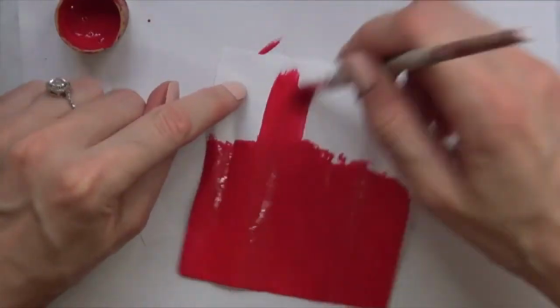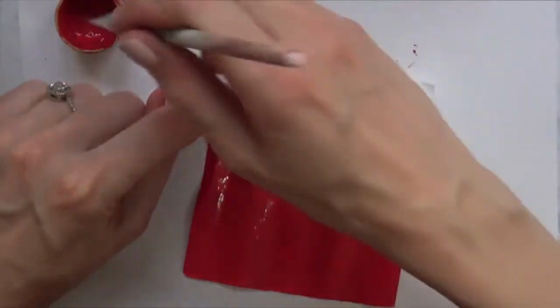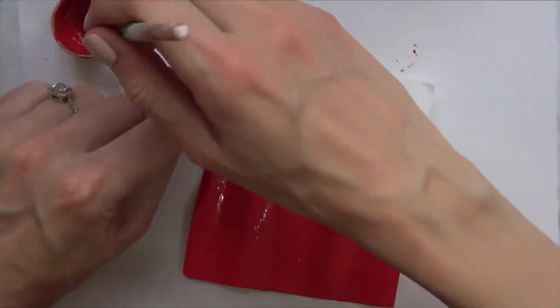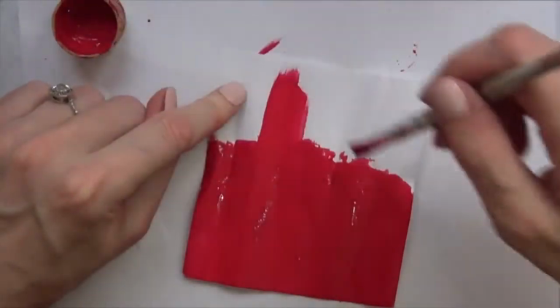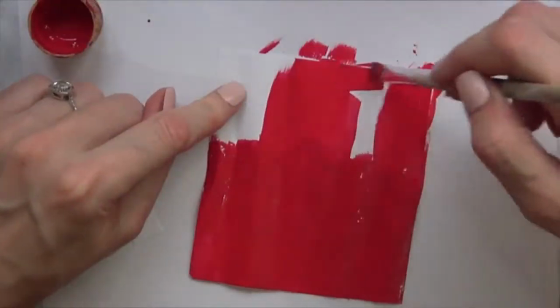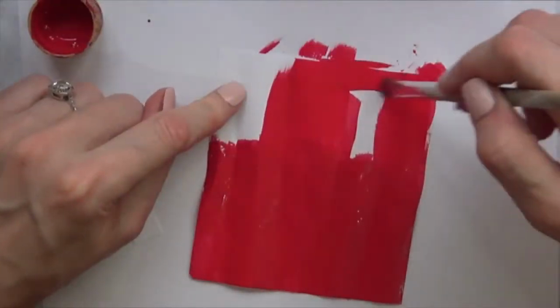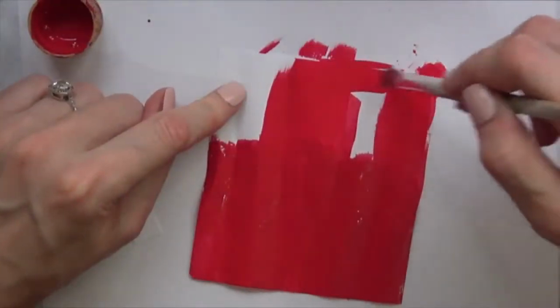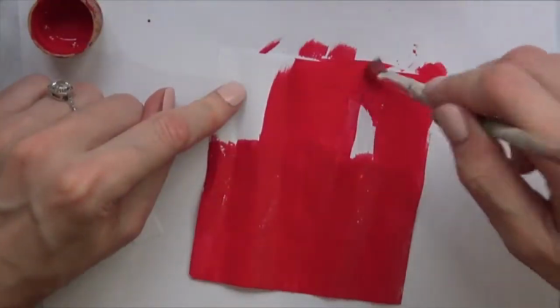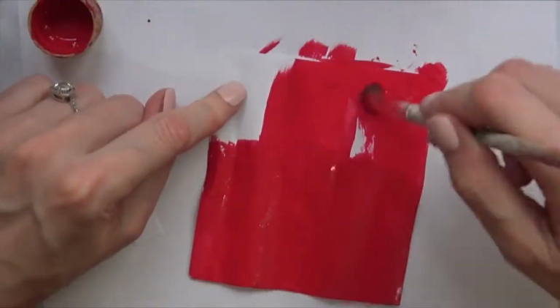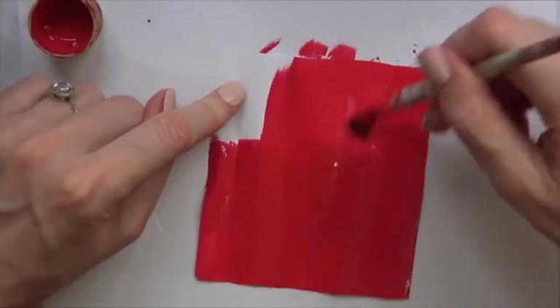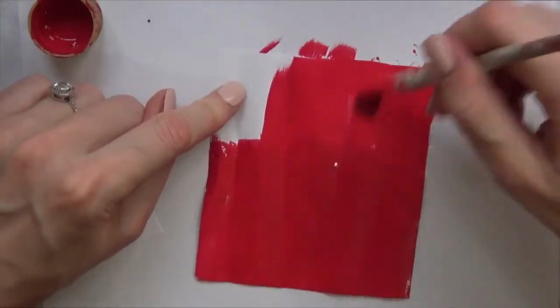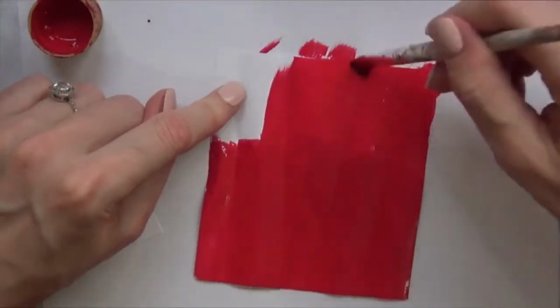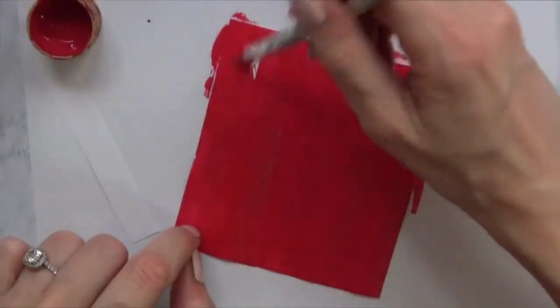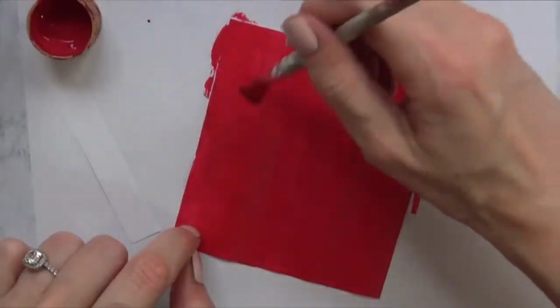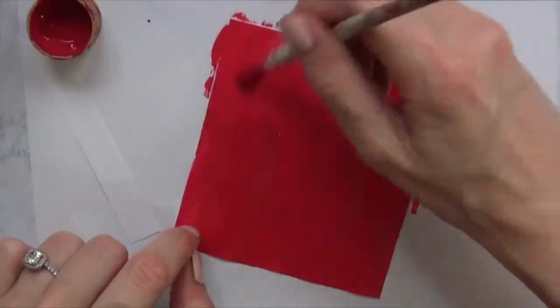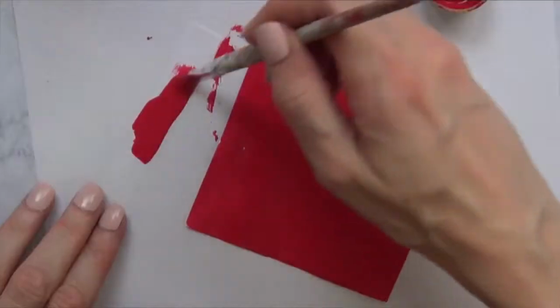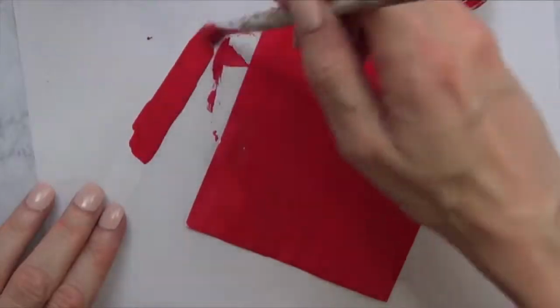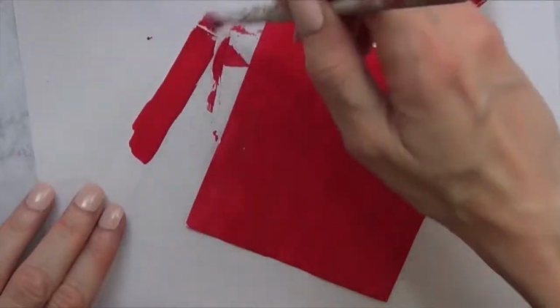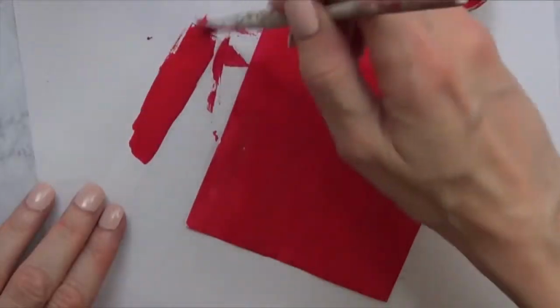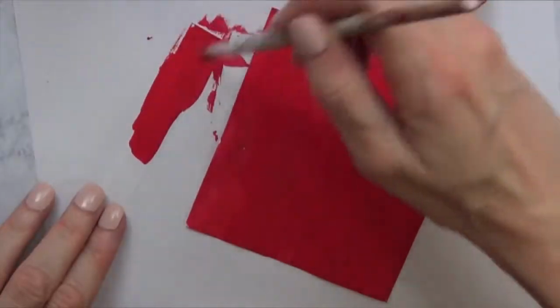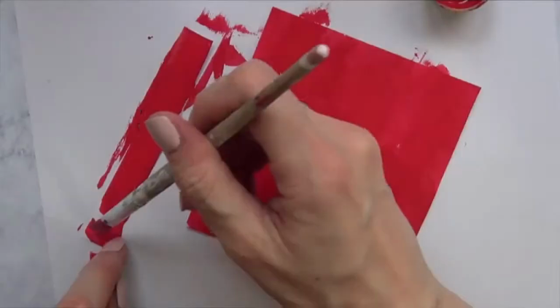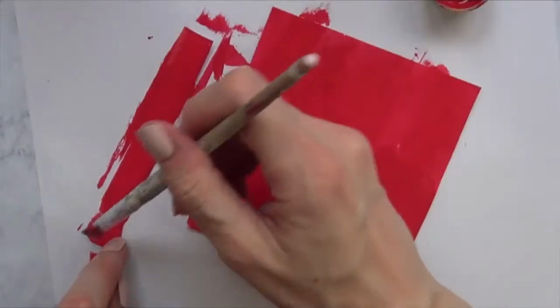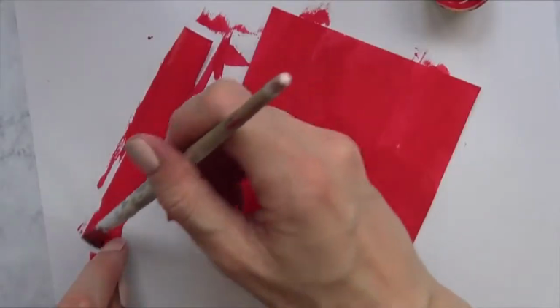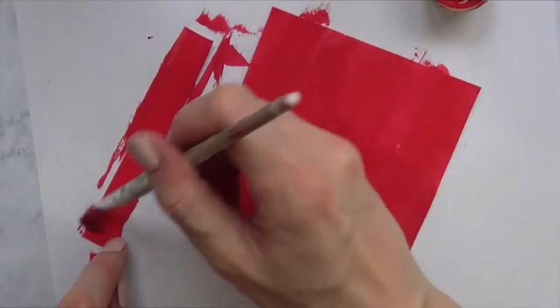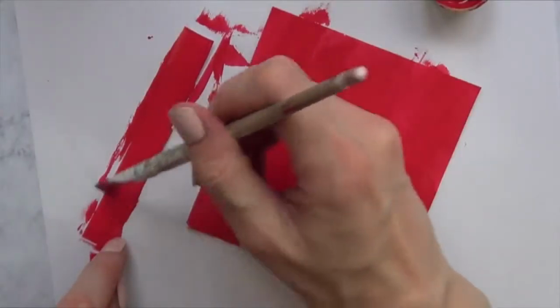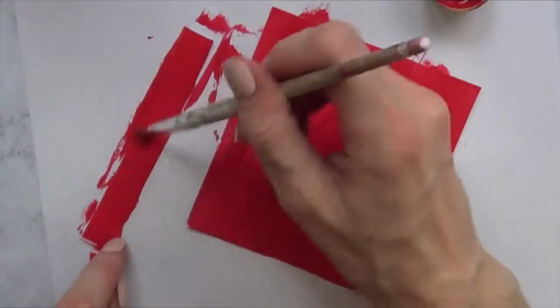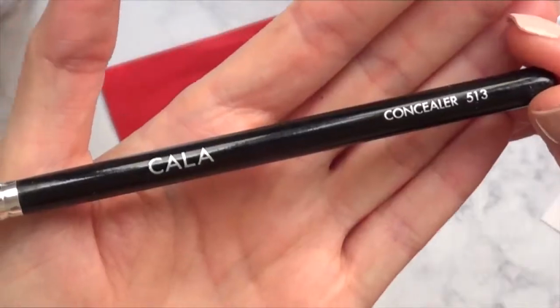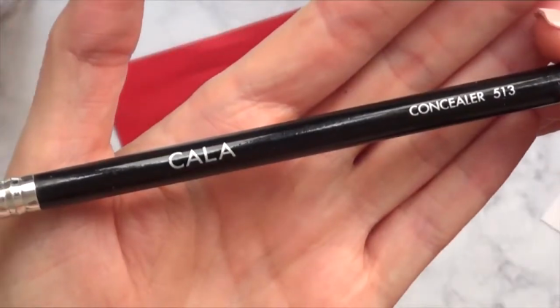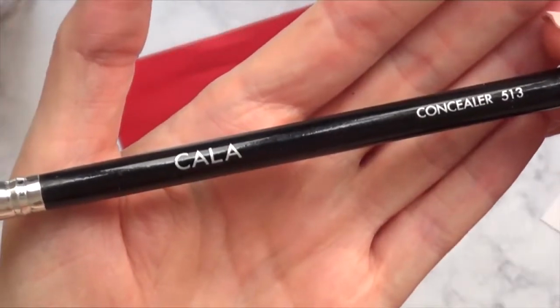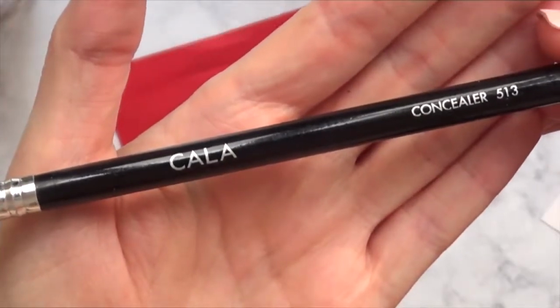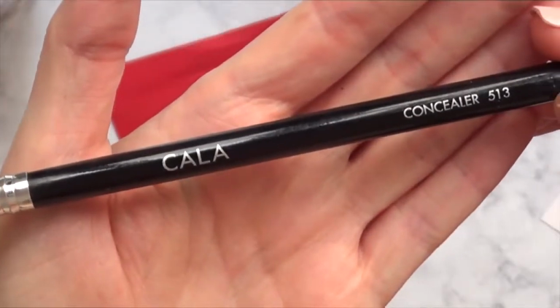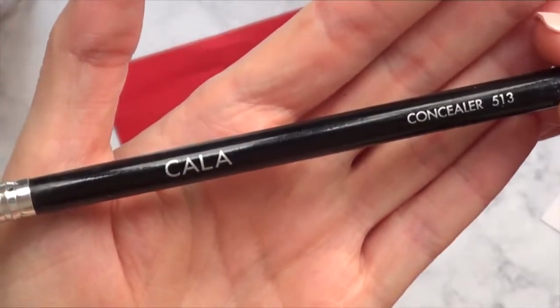I'm going to paint the whole bow, giving it three coats of red paint, and then once it's dry I'm going to take a concealer brush — this is a brand I bought at Walmart a long time ago — and use the back part of it as a big dotting tool.